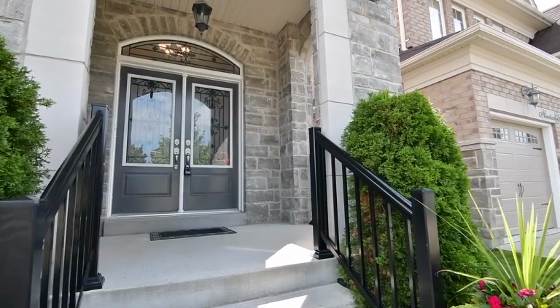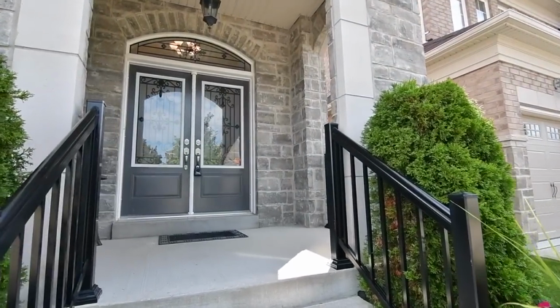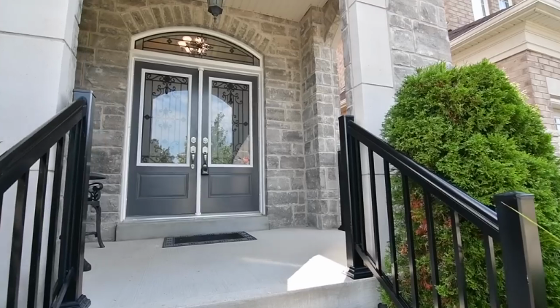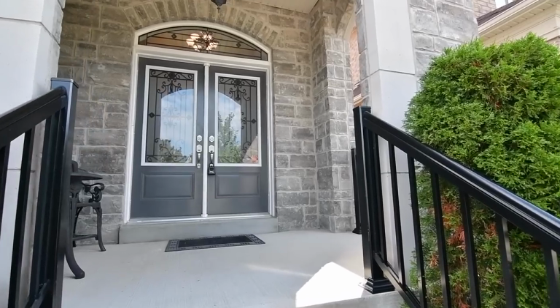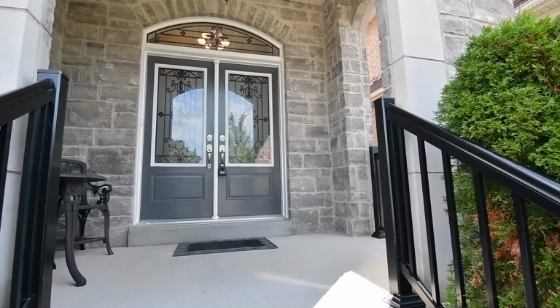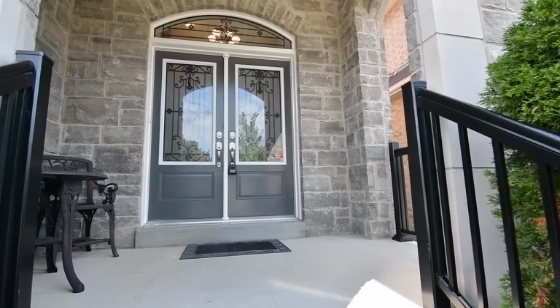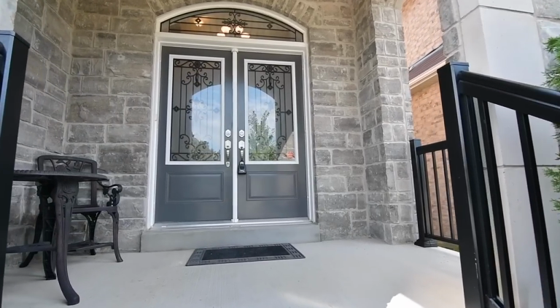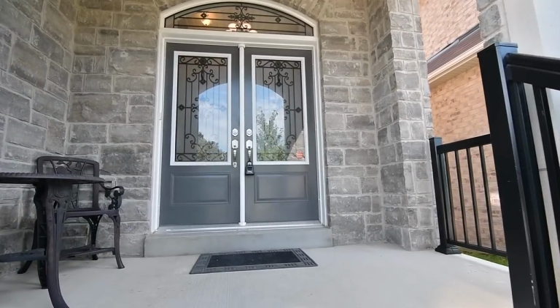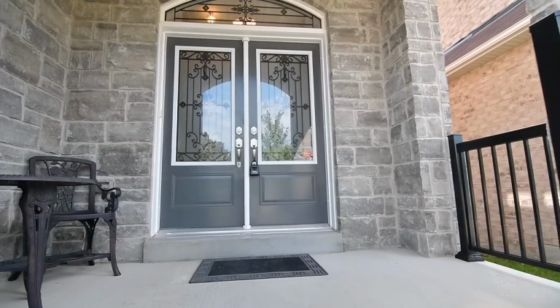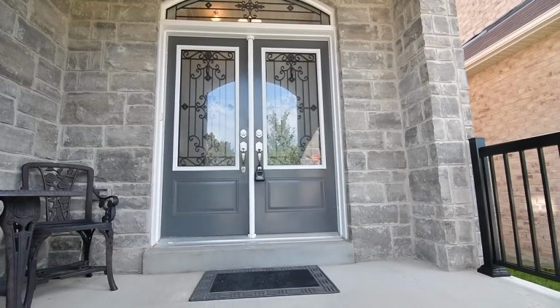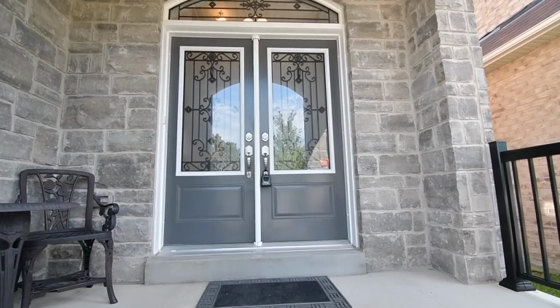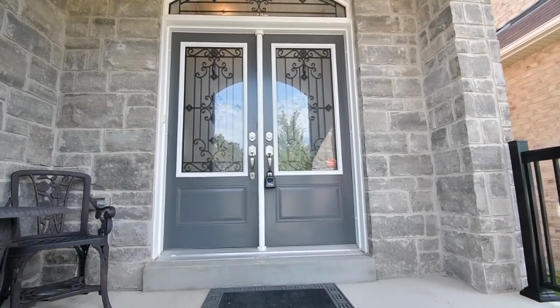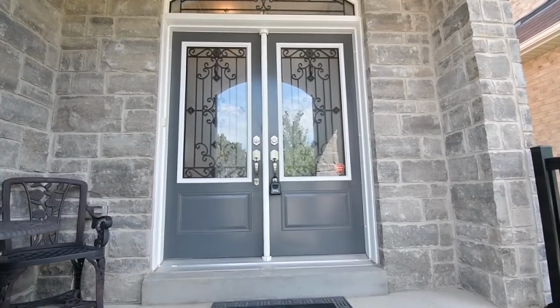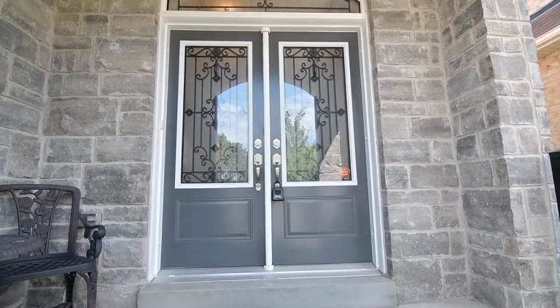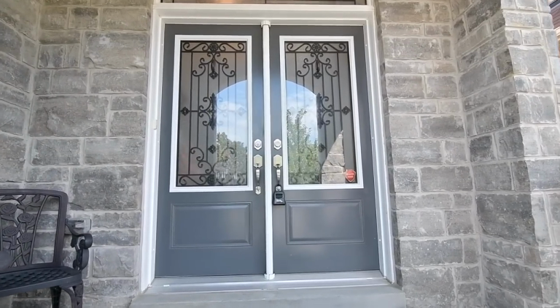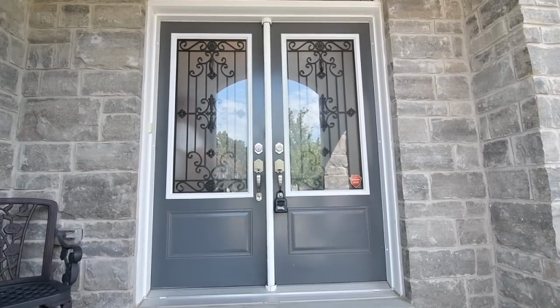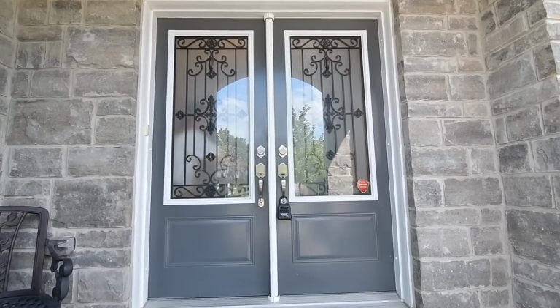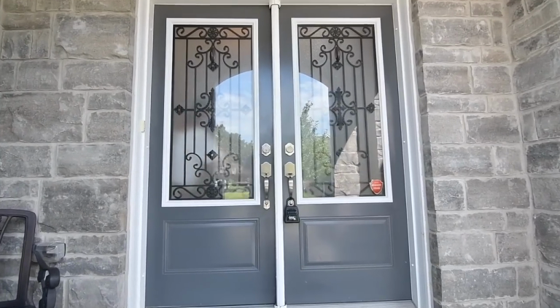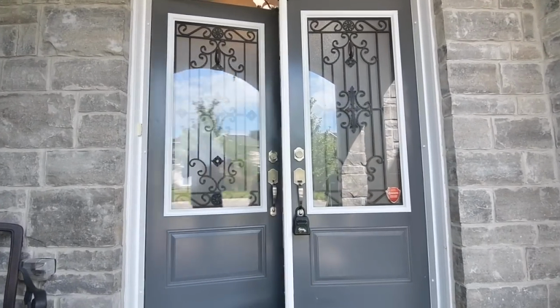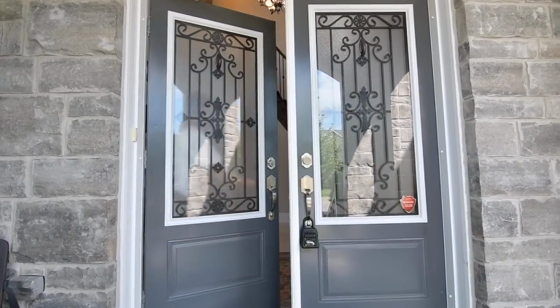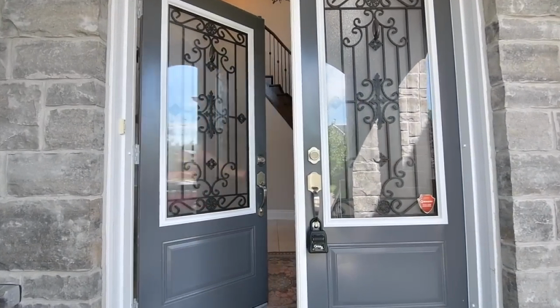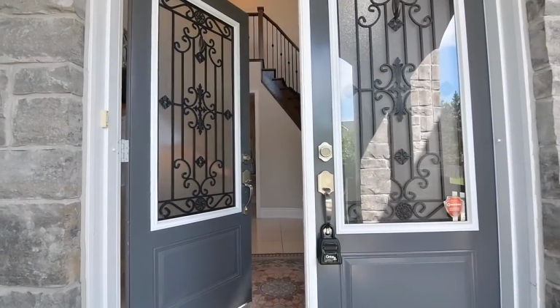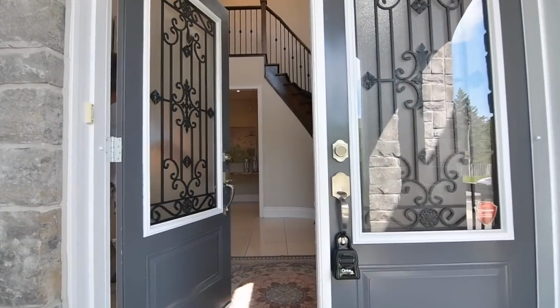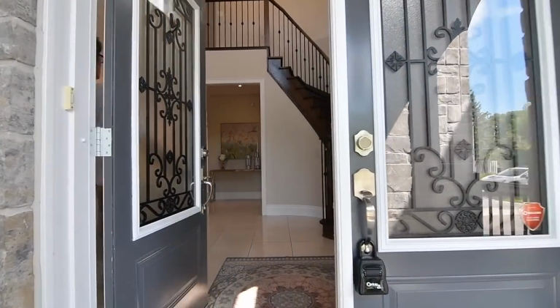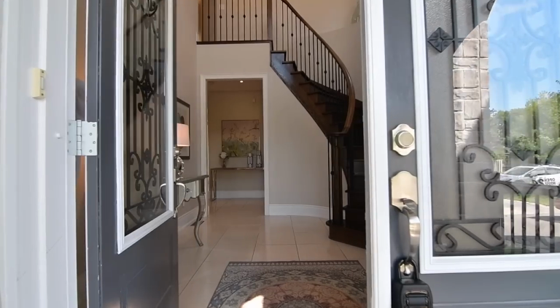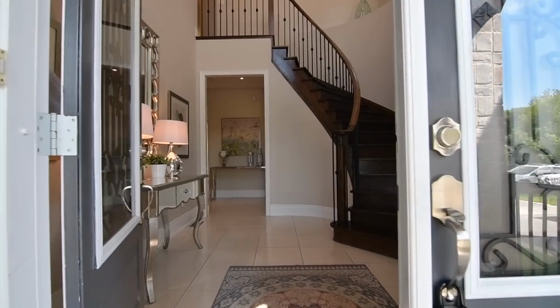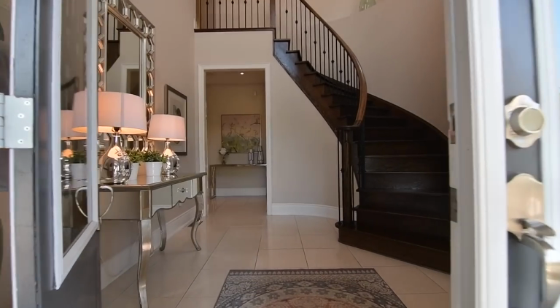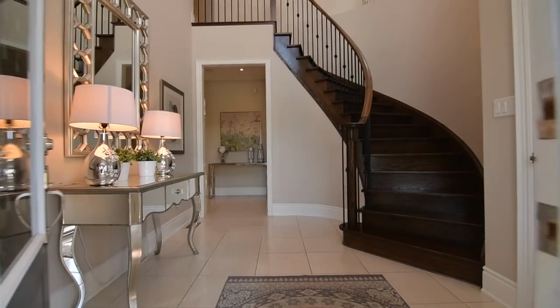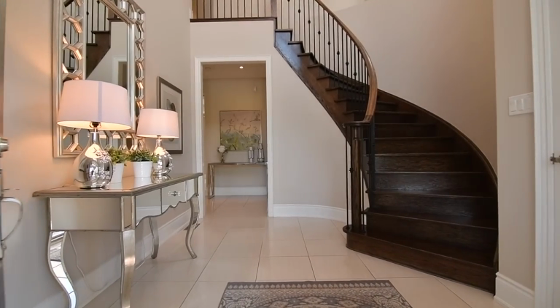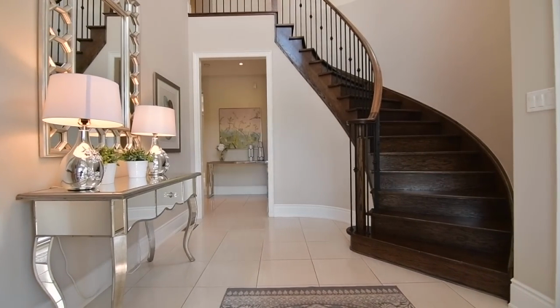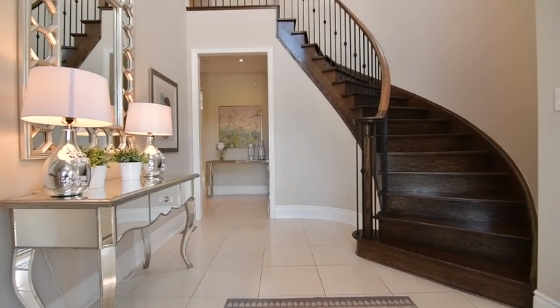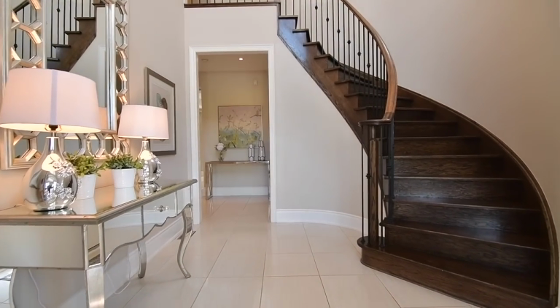Its stately stone portico with double front entry doors opens into approximately 2,900 square feet of beautiful main and upper level living spaces.